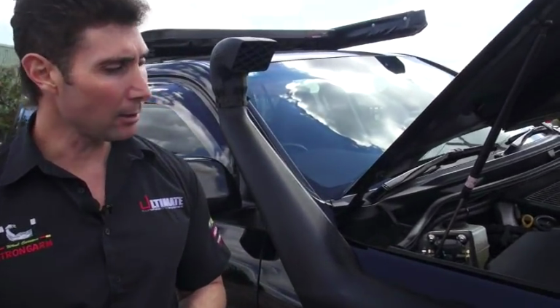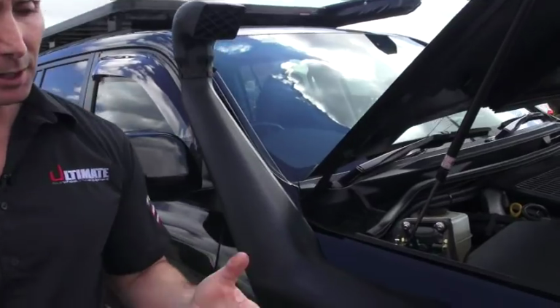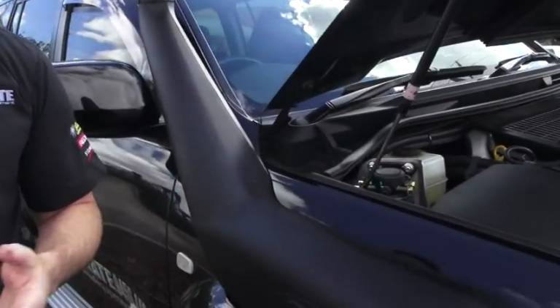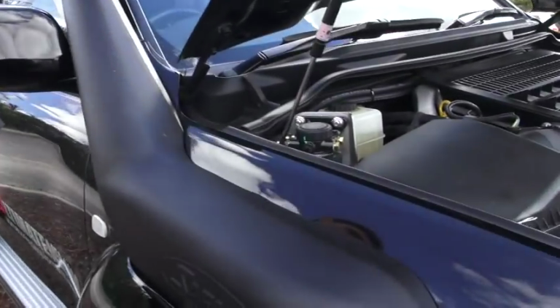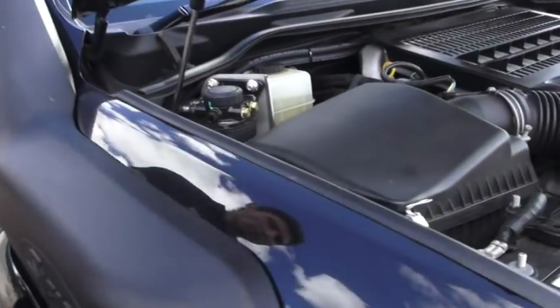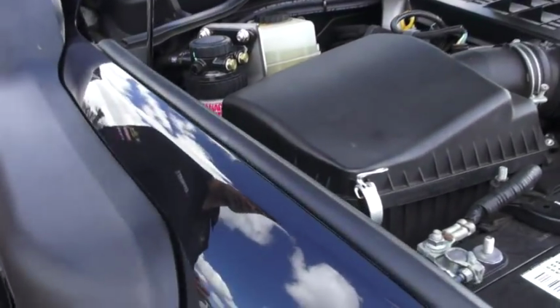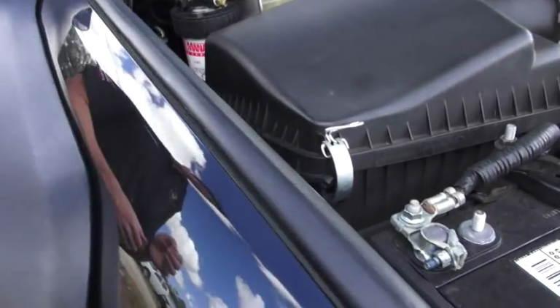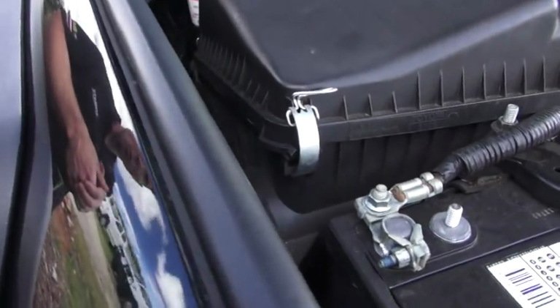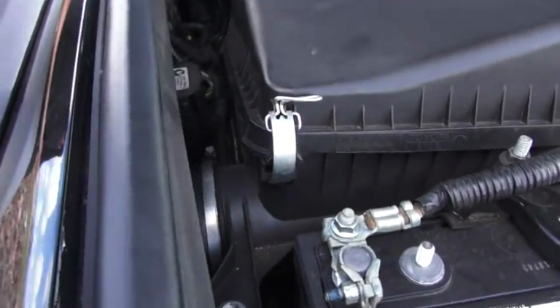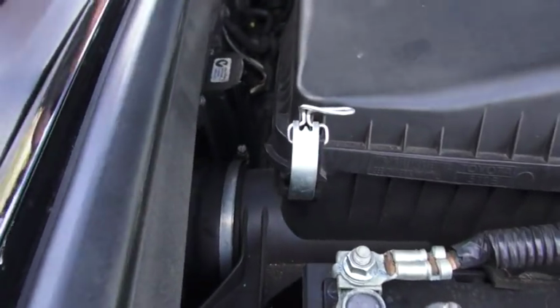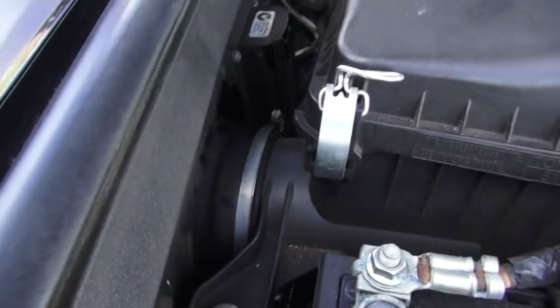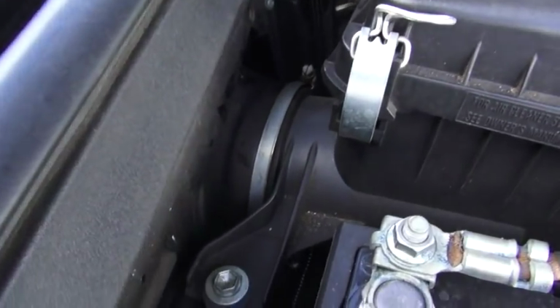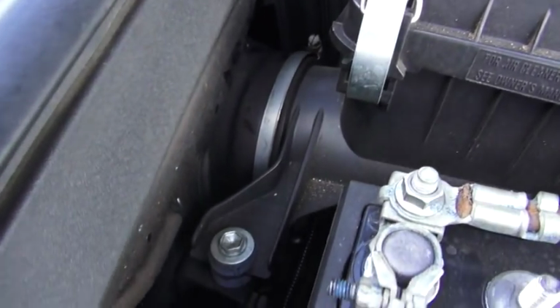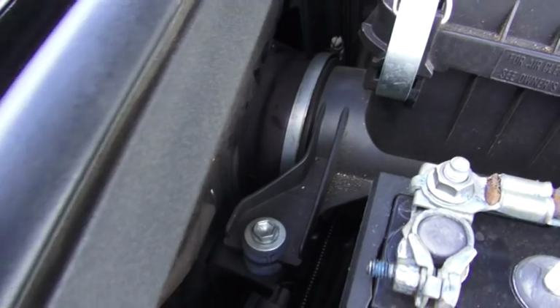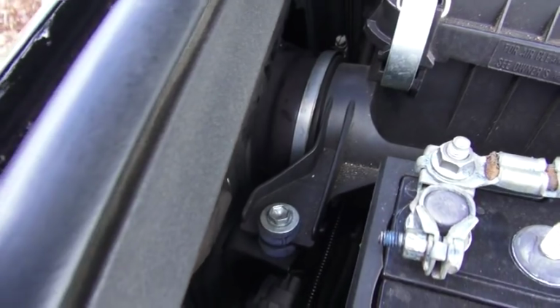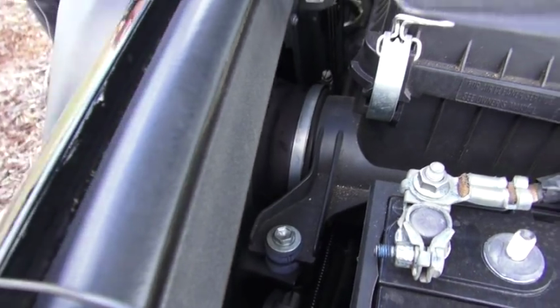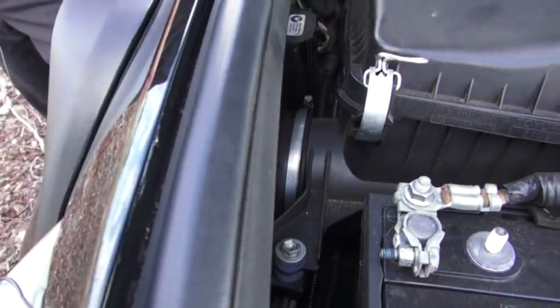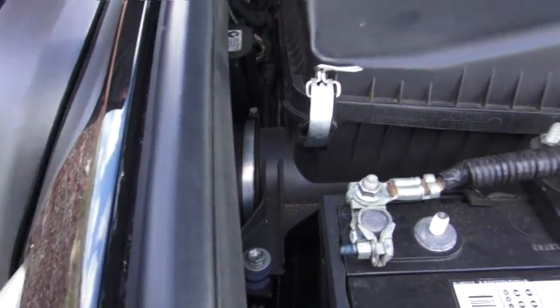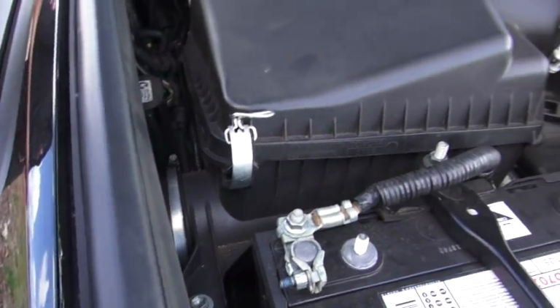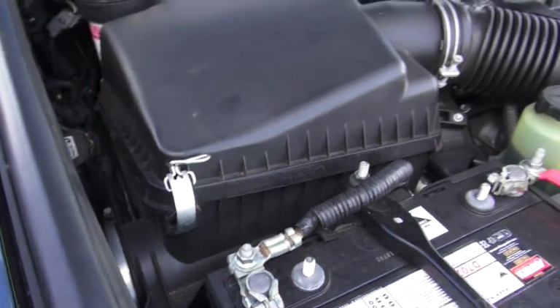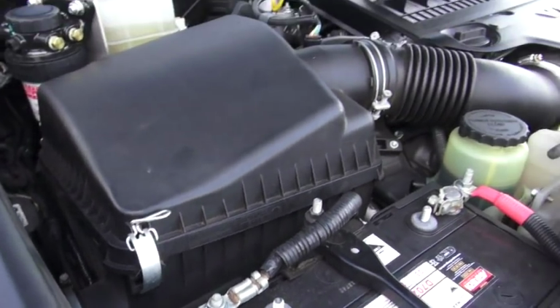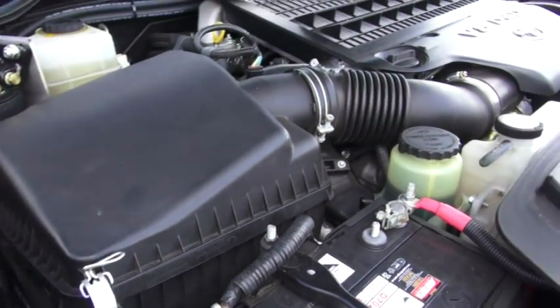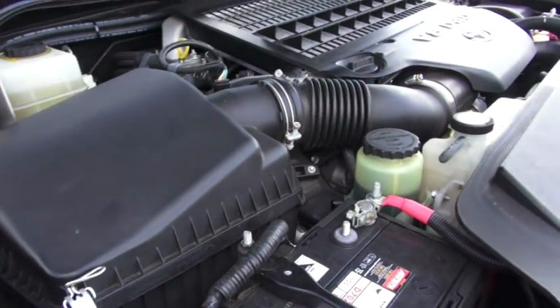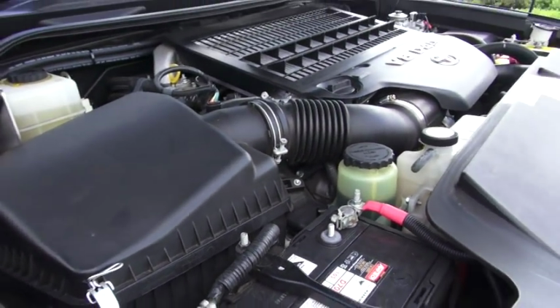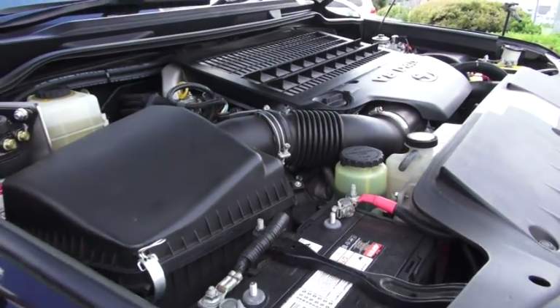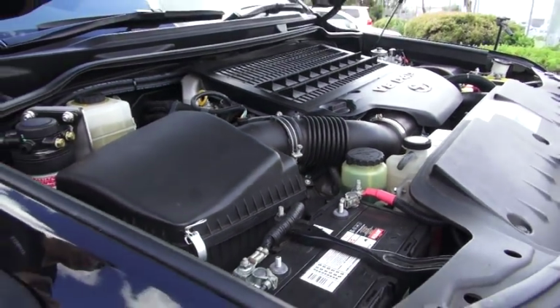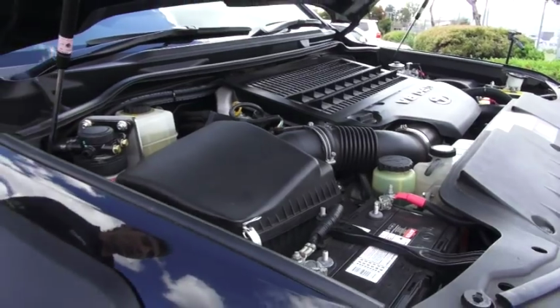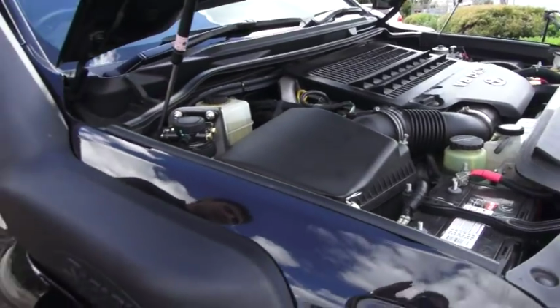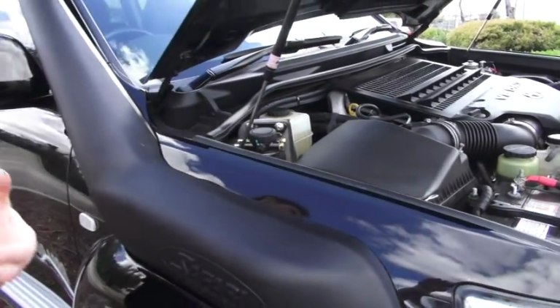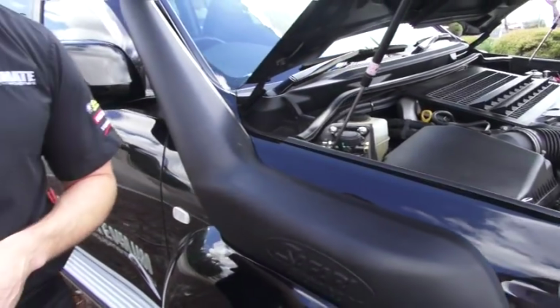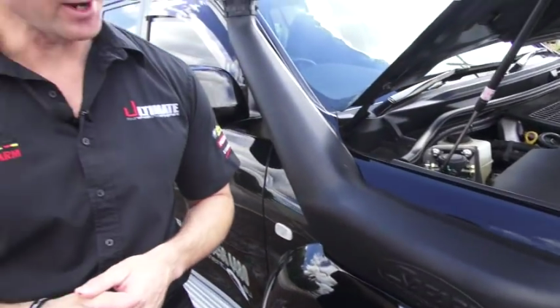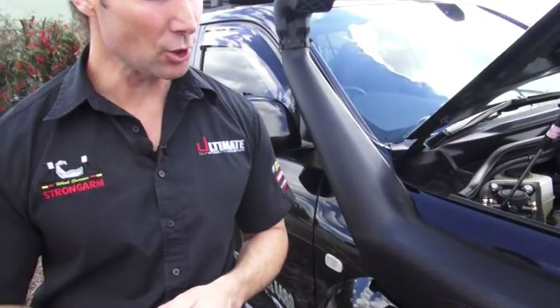A lot of people probably don't realise that just a teaspoon of water is enough to destroy a diesel engine. The engine on this particular vehicle is worth in and around about $50,000. So if you do get water in the engine, it's certainly not covered by any insurance.